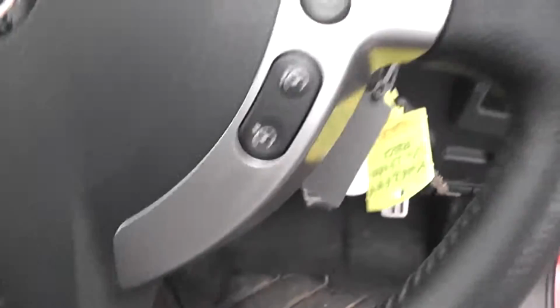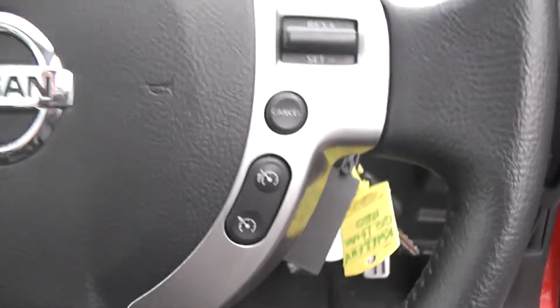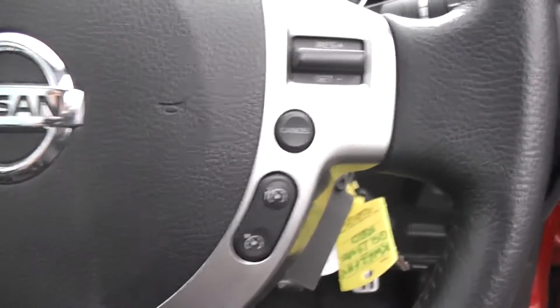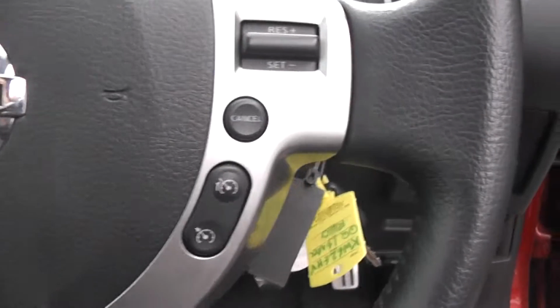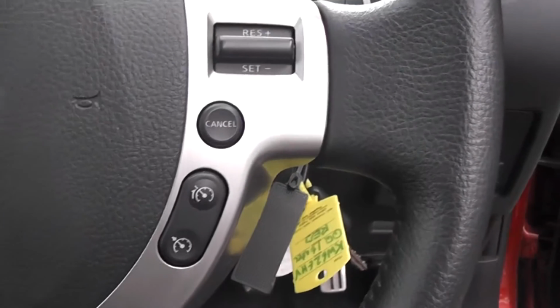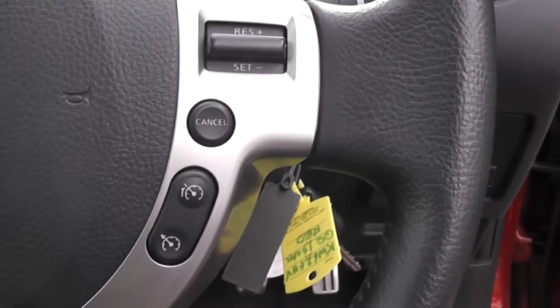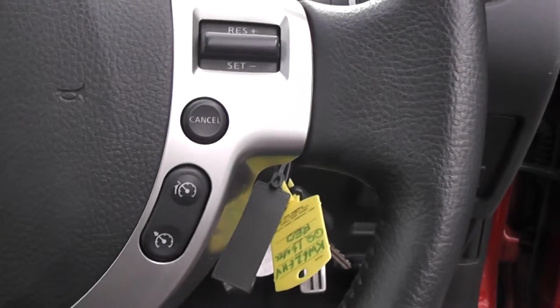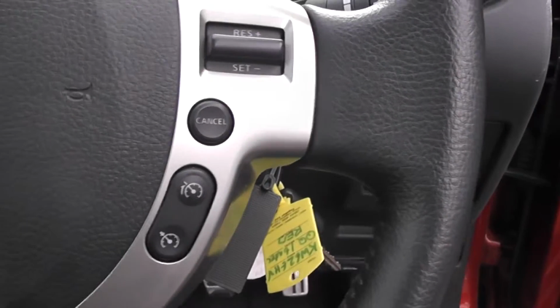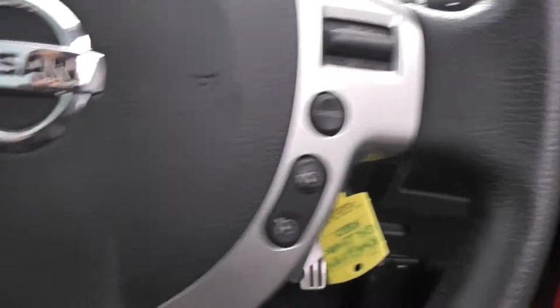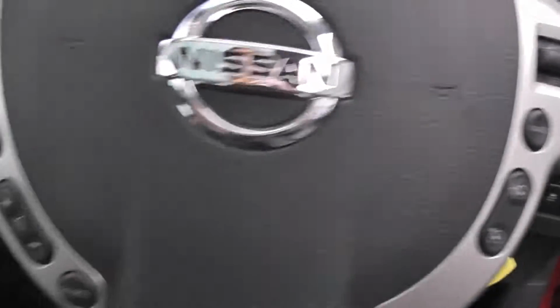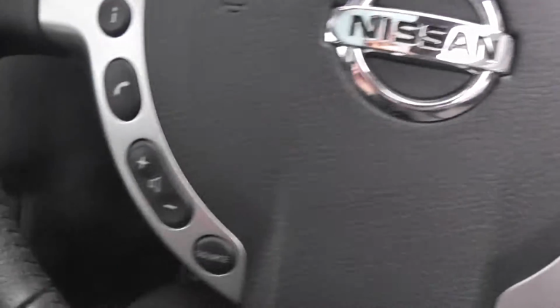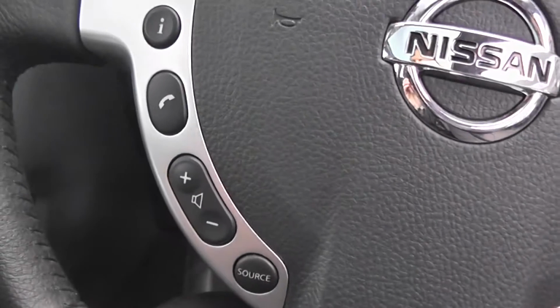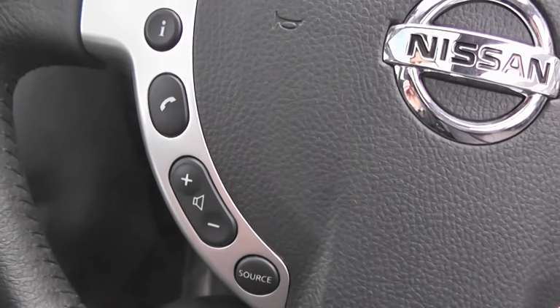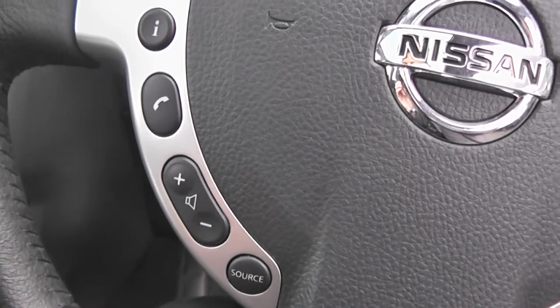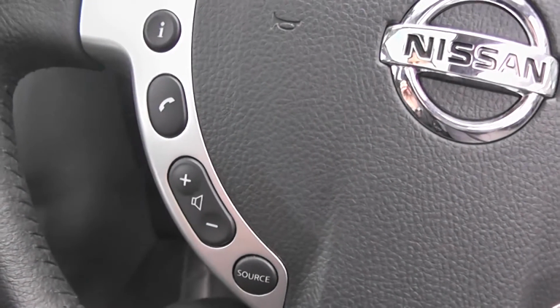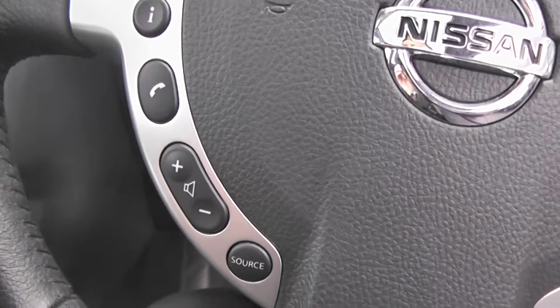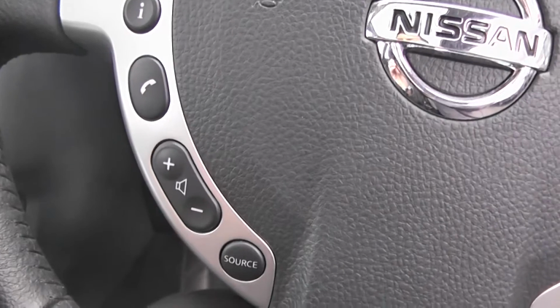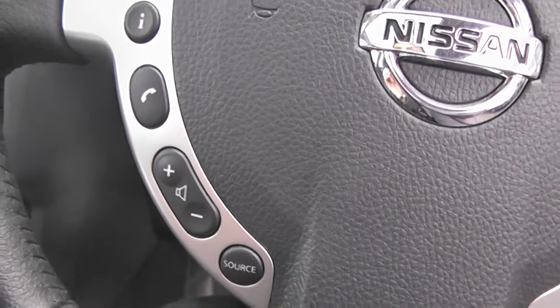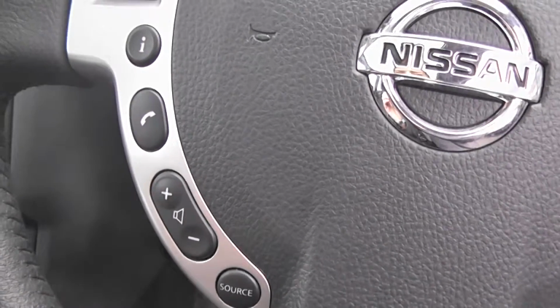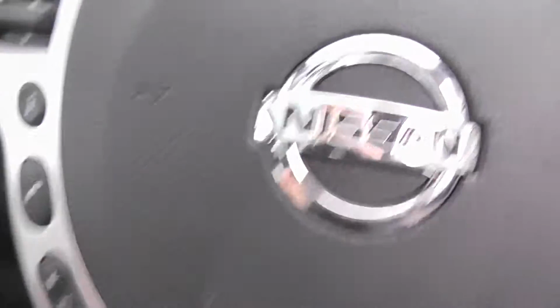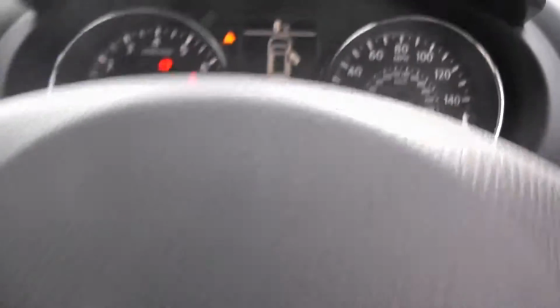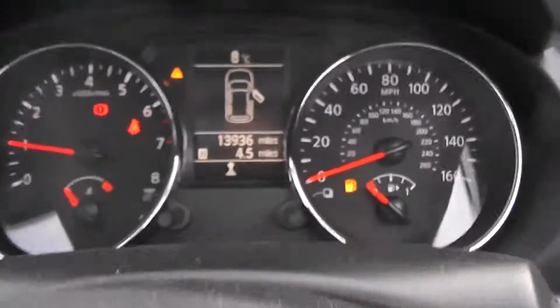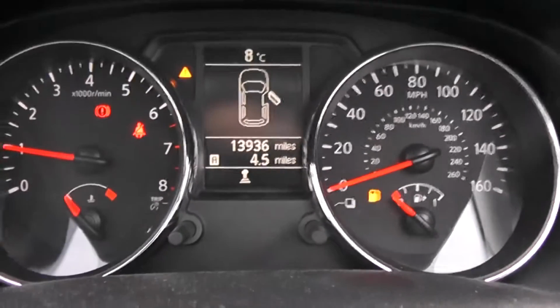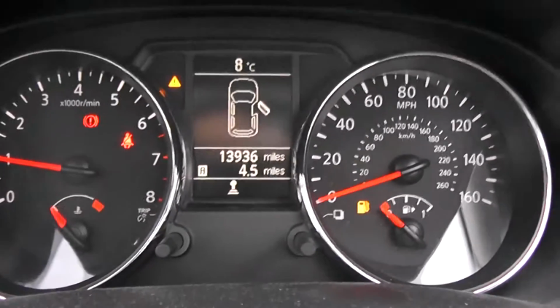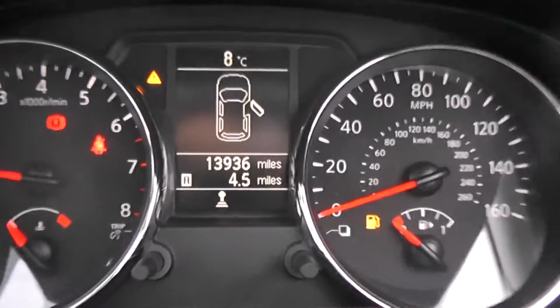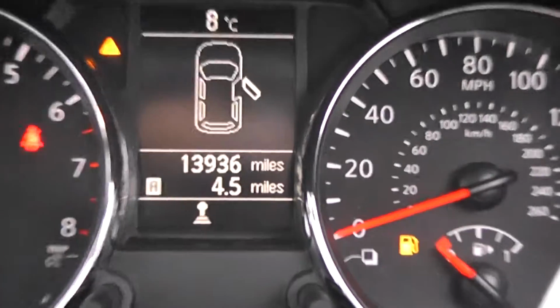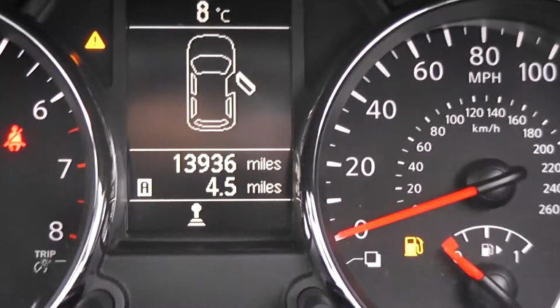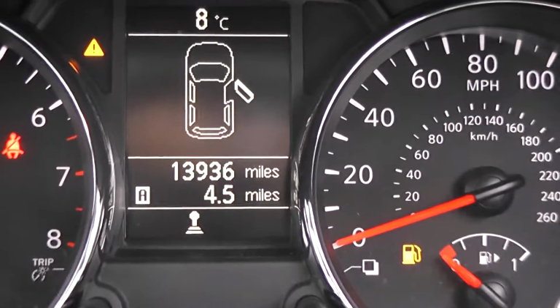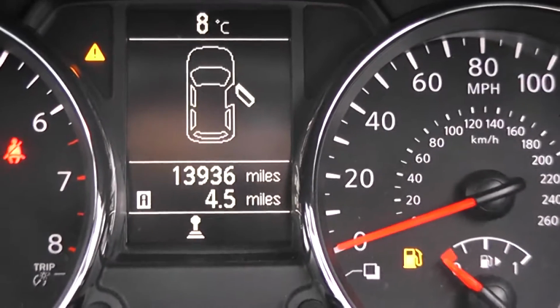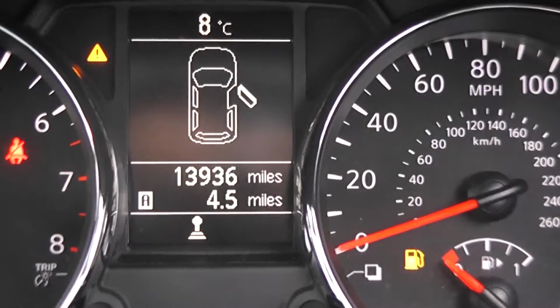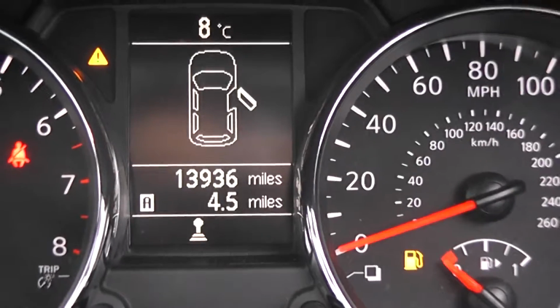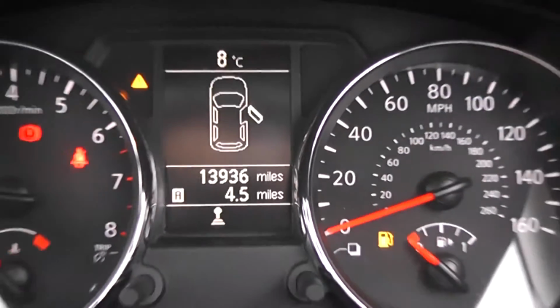To the right hand side of the steering wheel is the speed limiter and cruise control, and to the left is the Bluetooth and audio settings. The current mileage on this vehicle is 13,936.